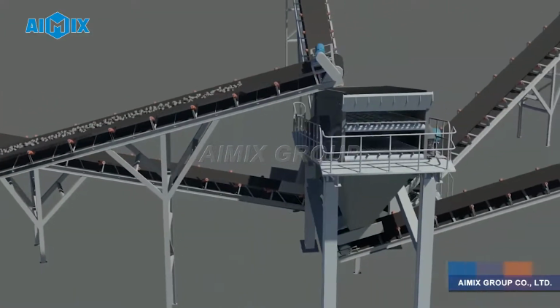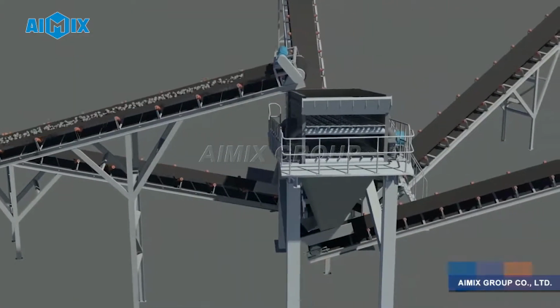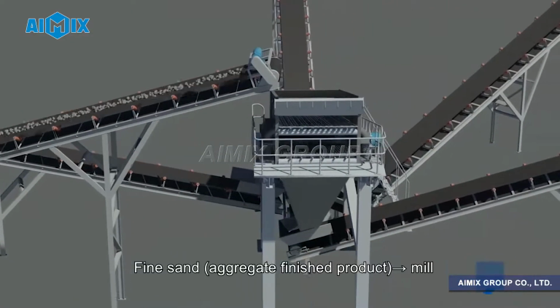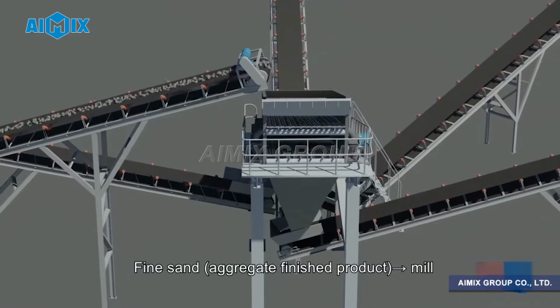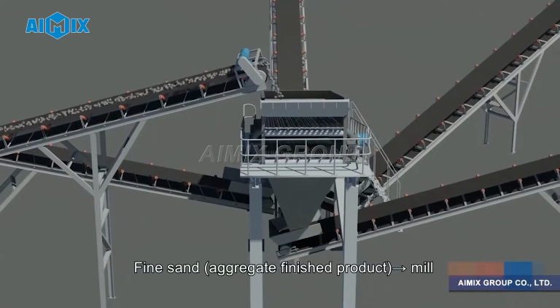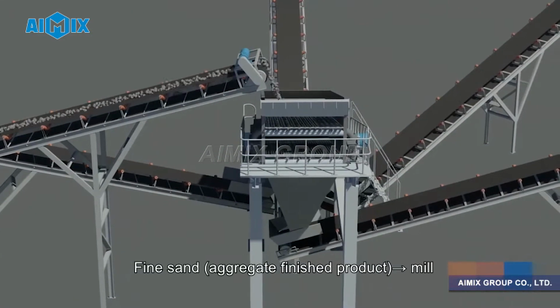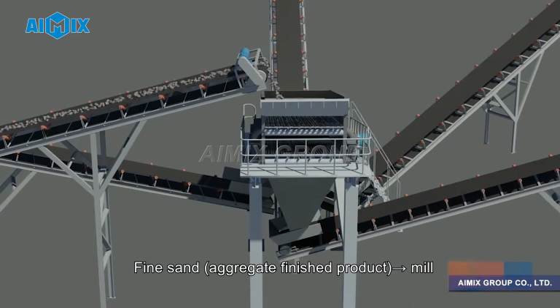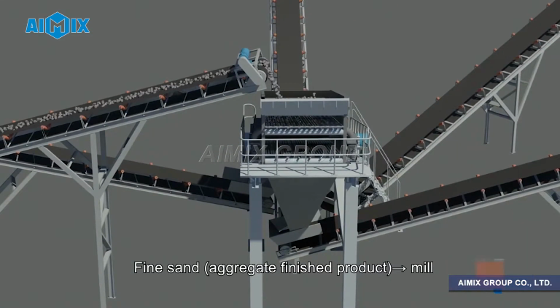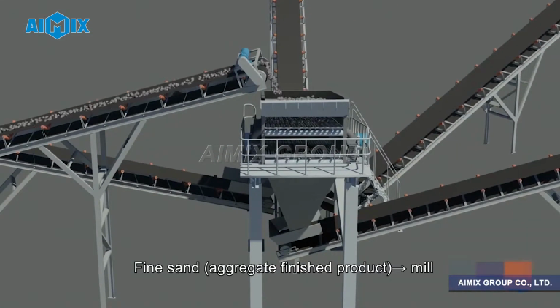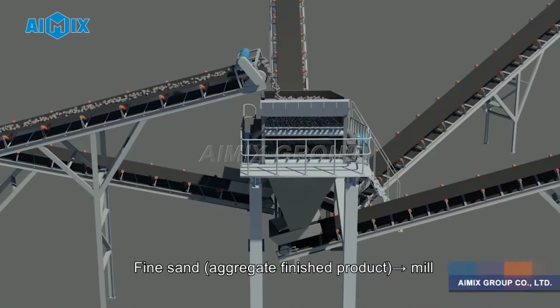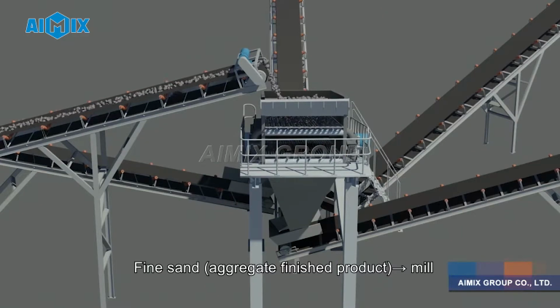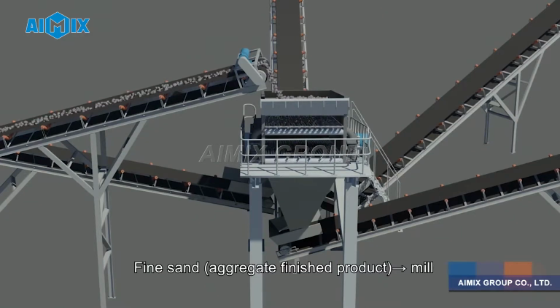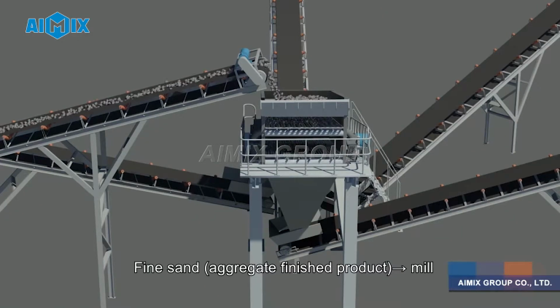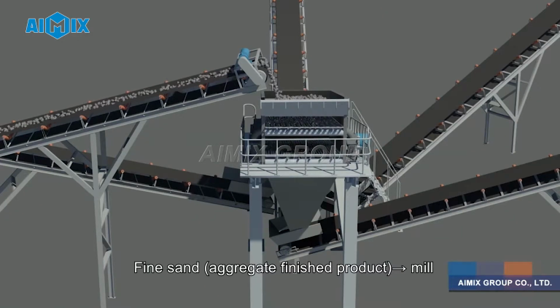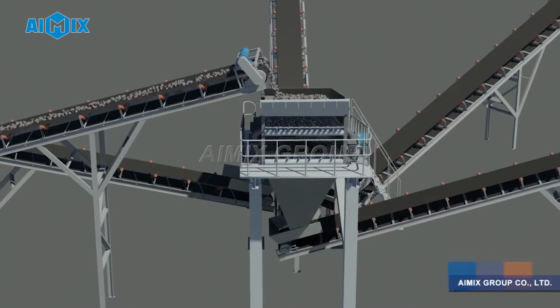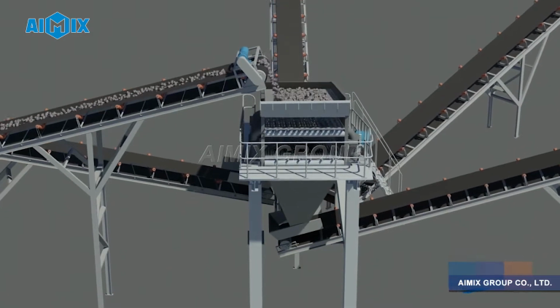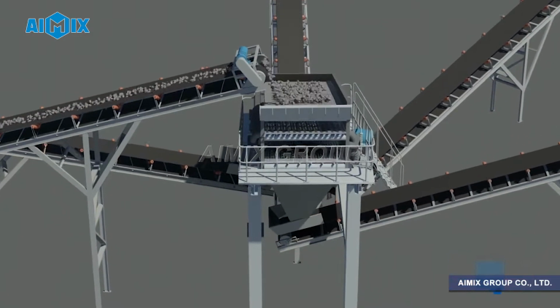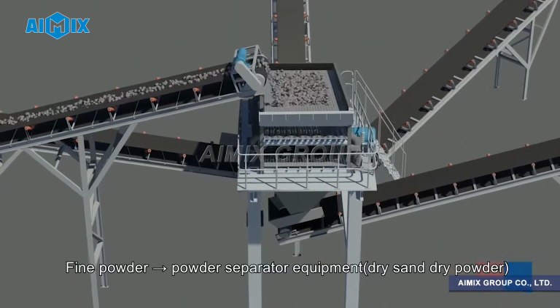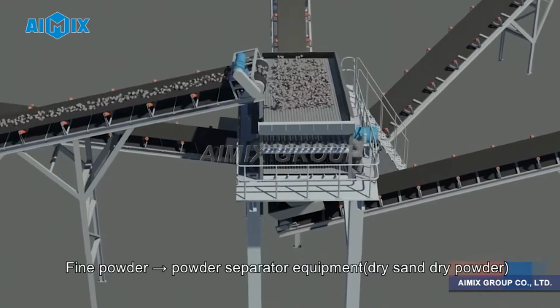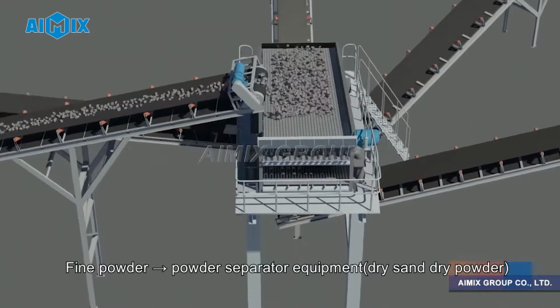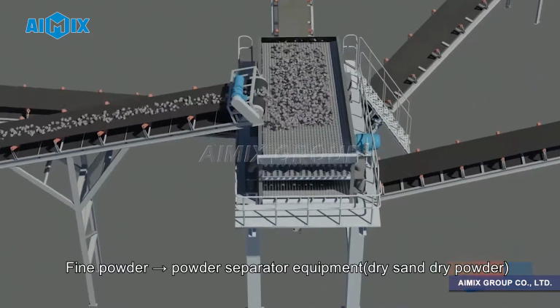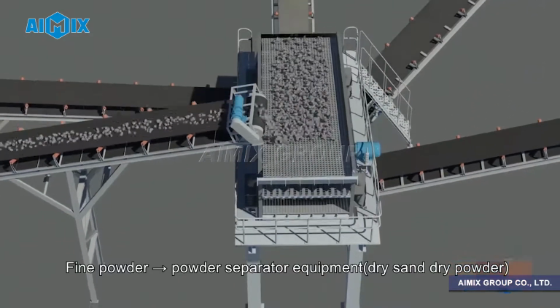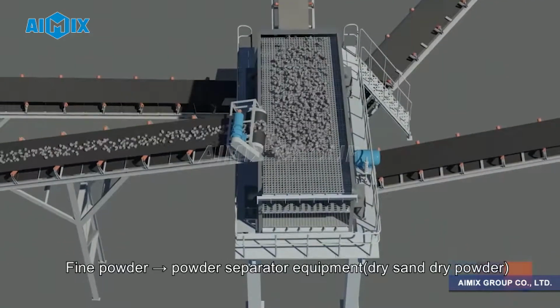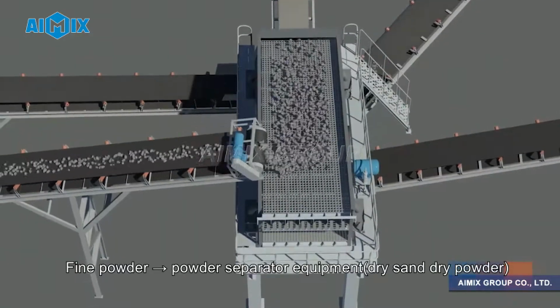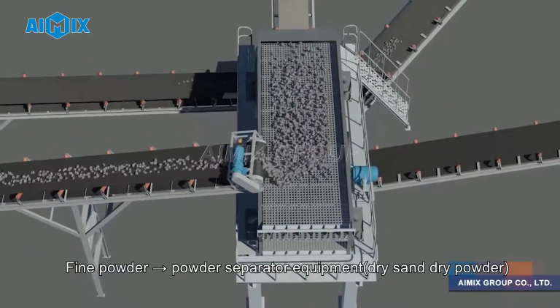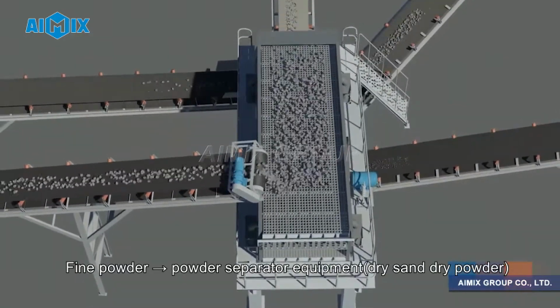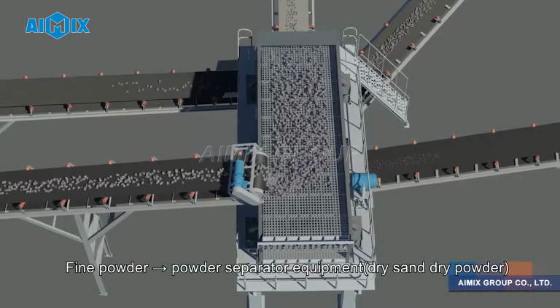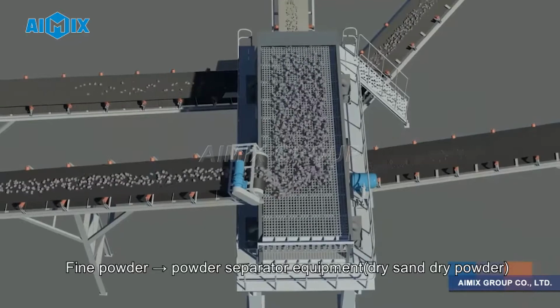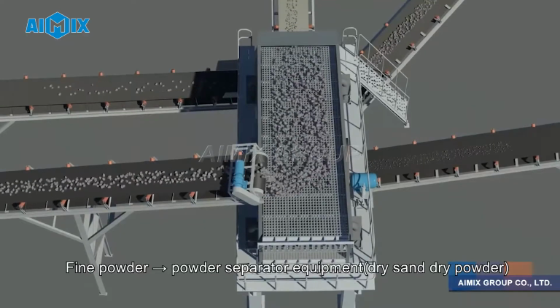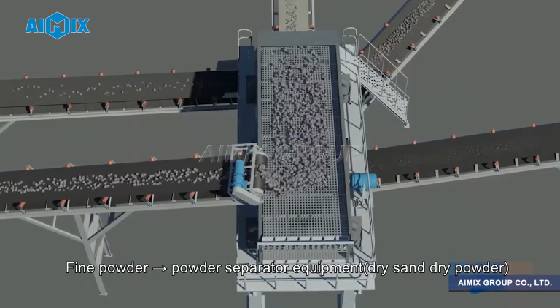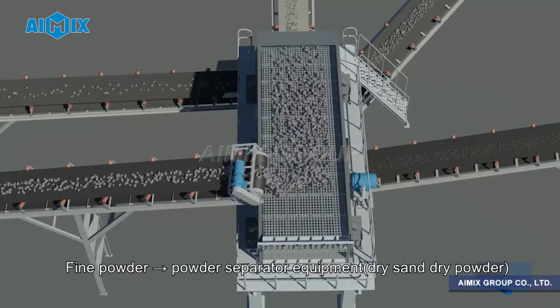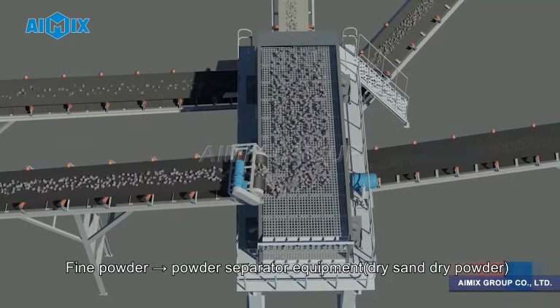Fine sand and aggregate finished products go to the mill. Fine powder powder separator equipment produces dry sand and dry powder.